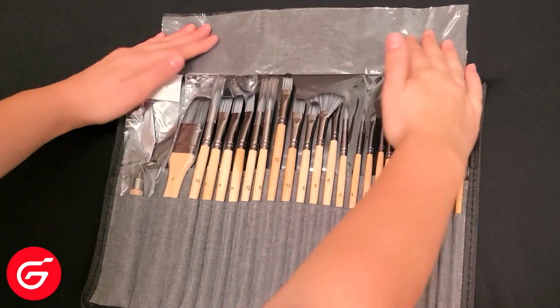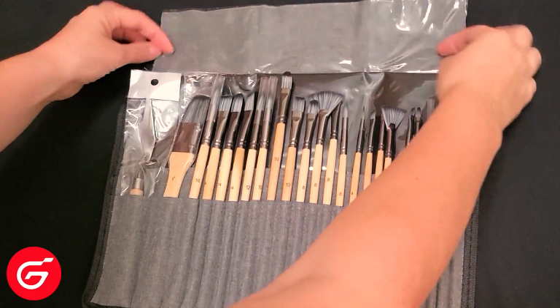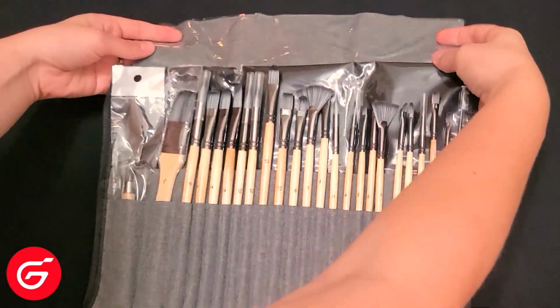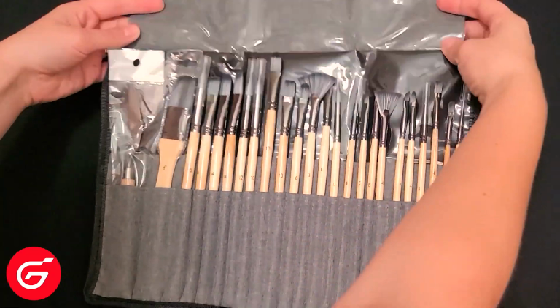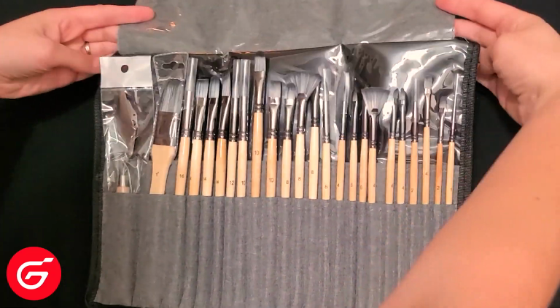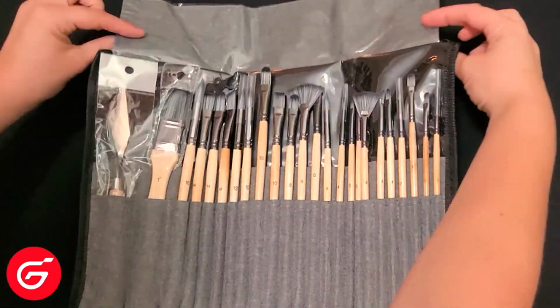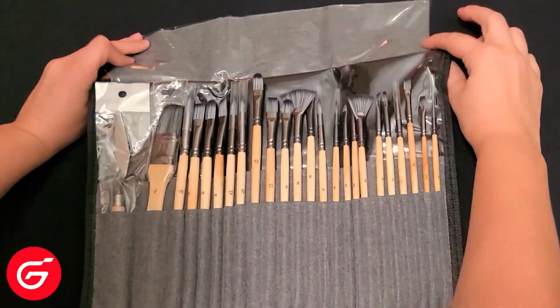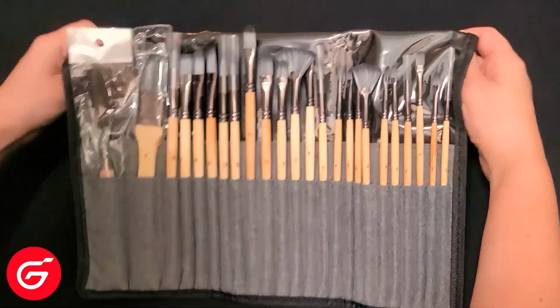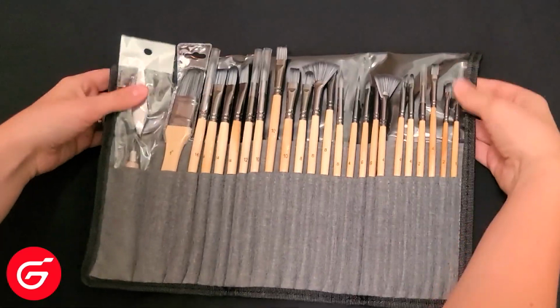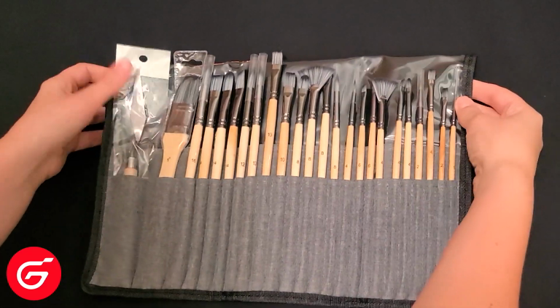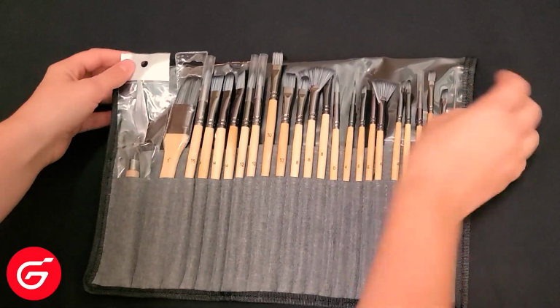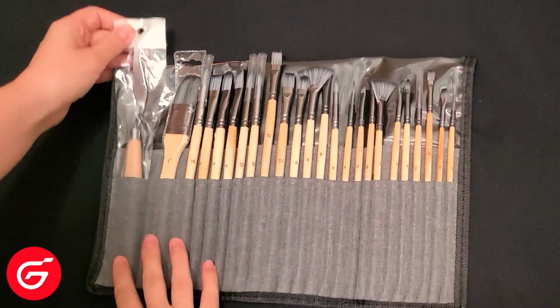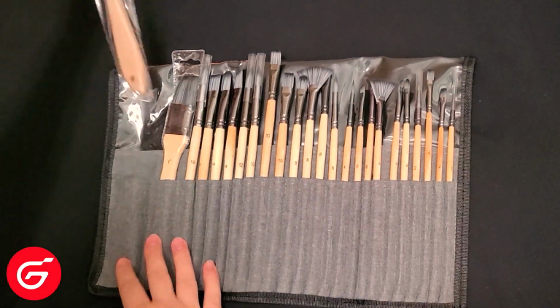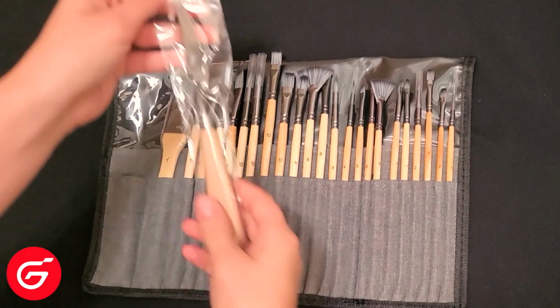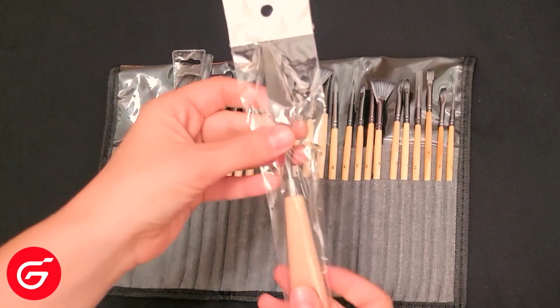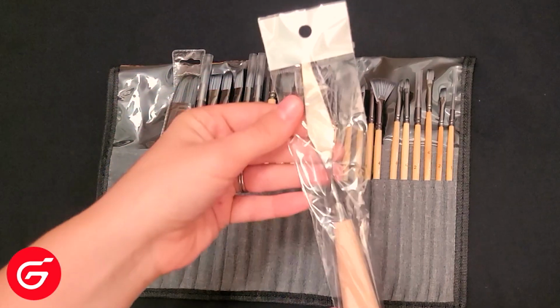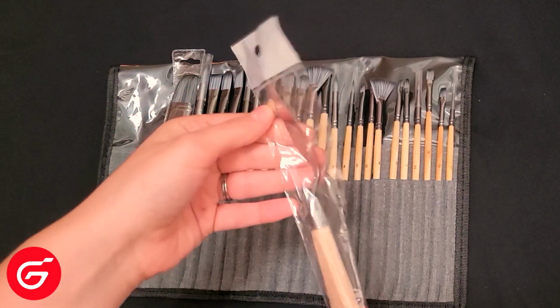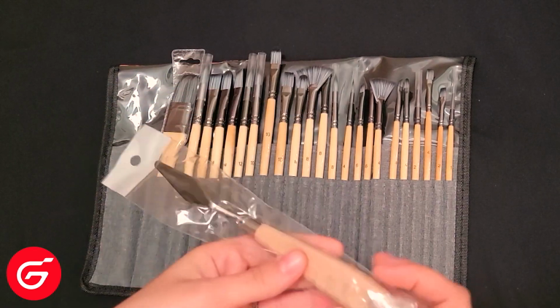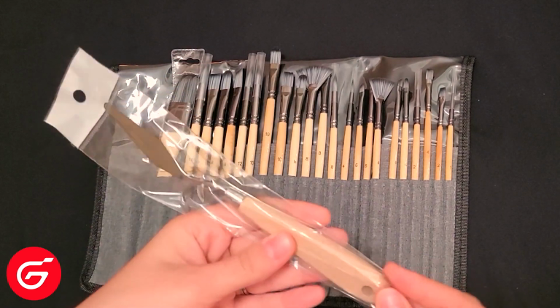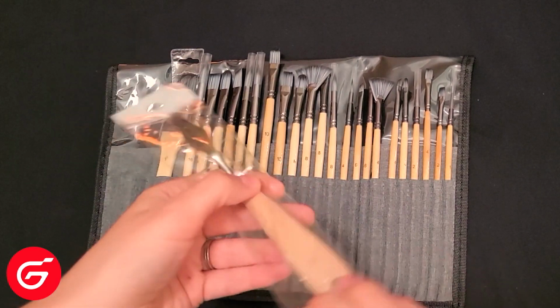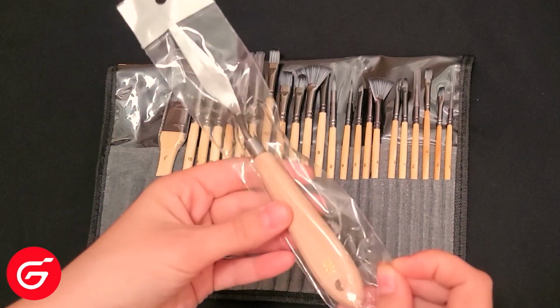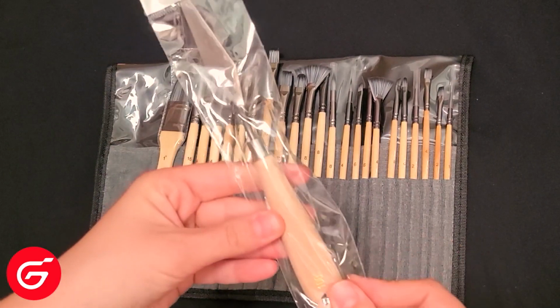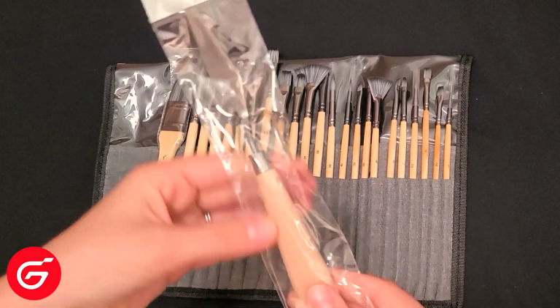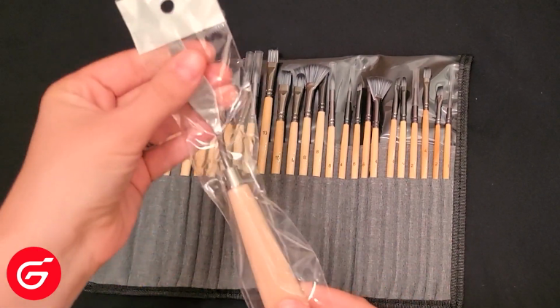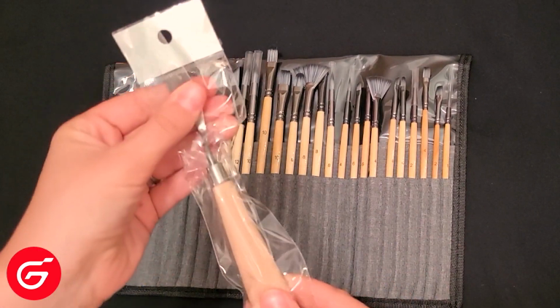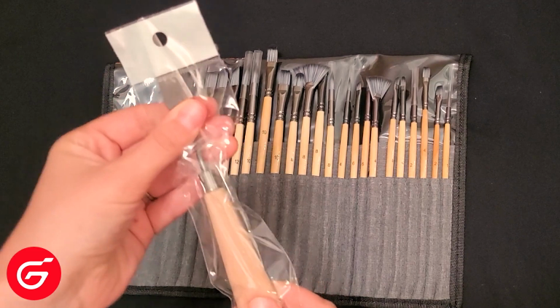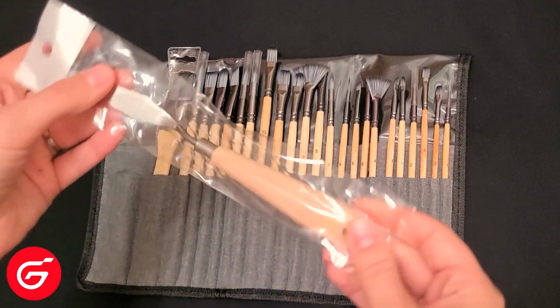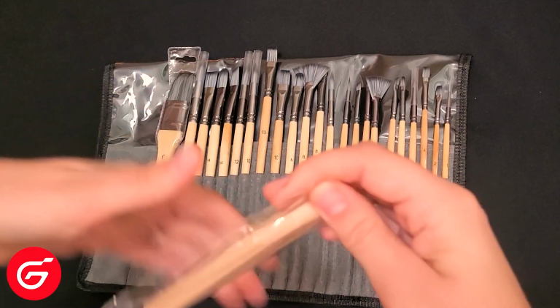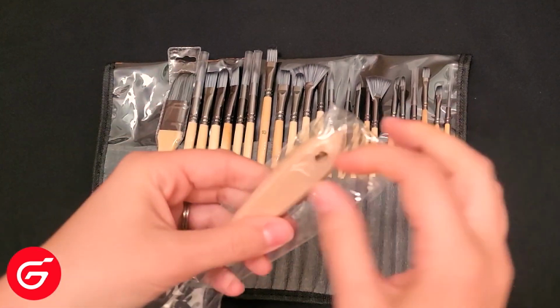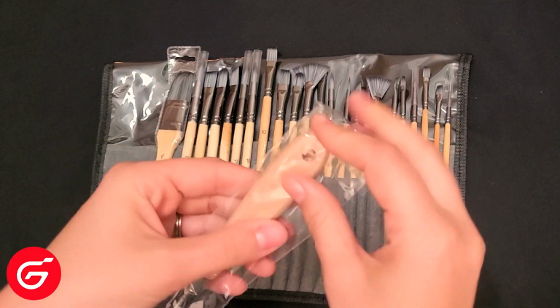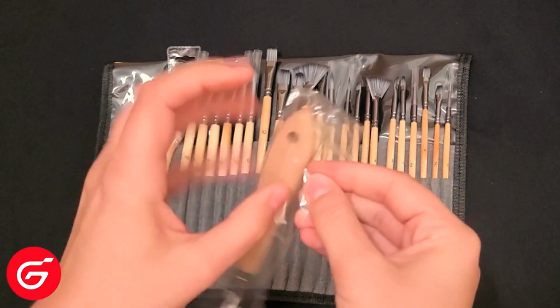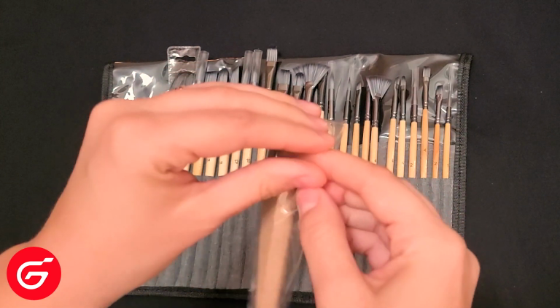The first thing I noticed about these brushes is that they come with a really nice finish on them that you would normally see in higher quality brushes. The ones I had before did not come with this coating, and it was harder to get the paint off the handles, especially if it was dried on. These are really easy to clean, and that's a huge plus for me.